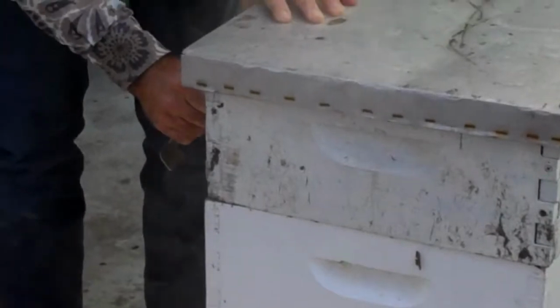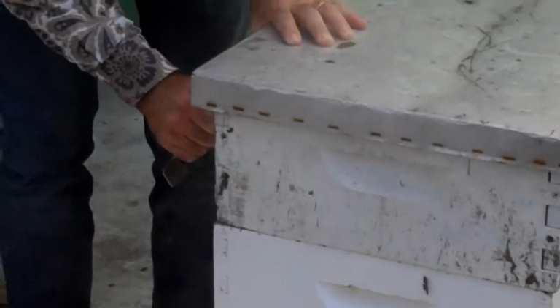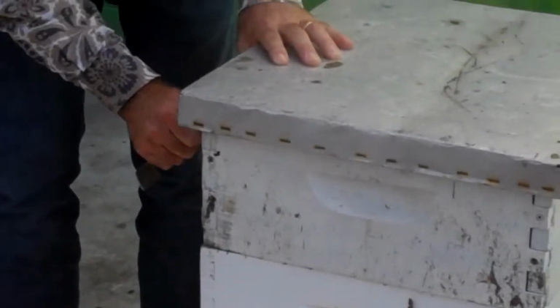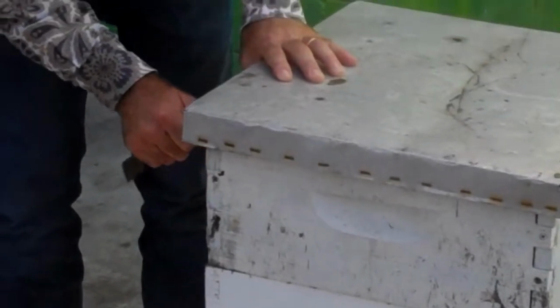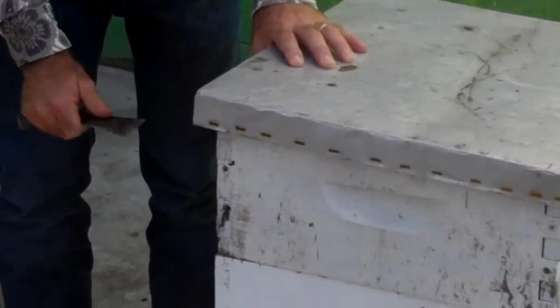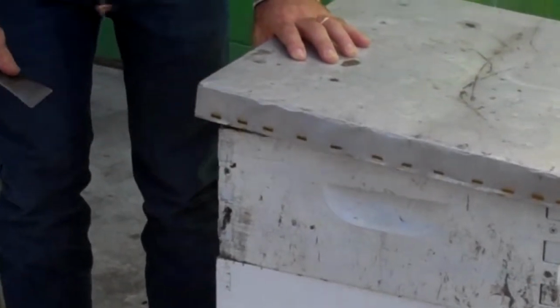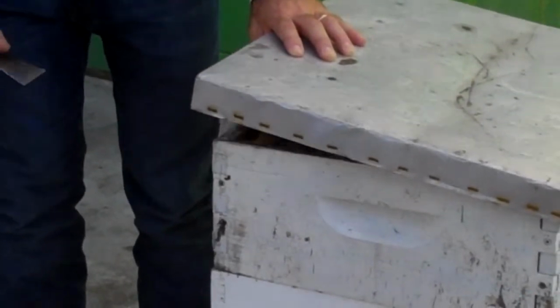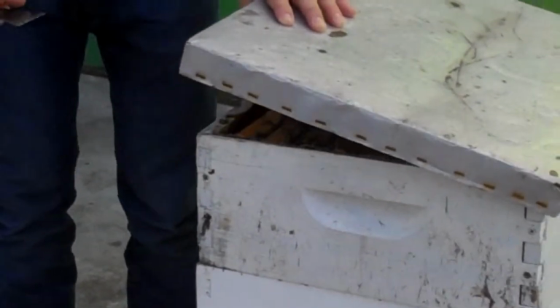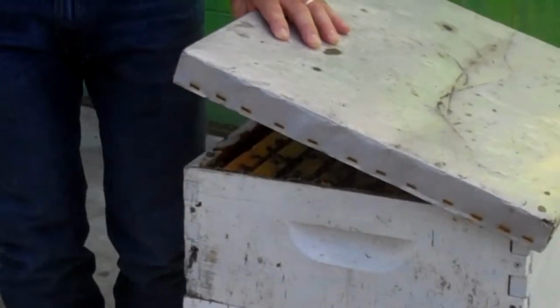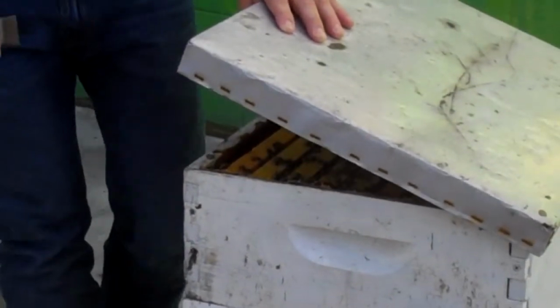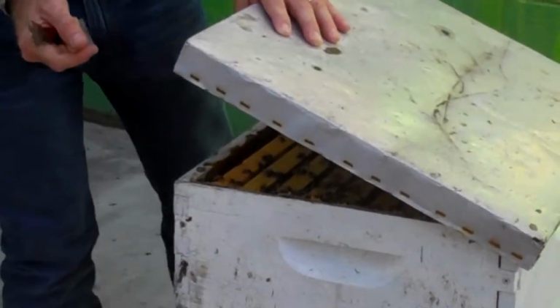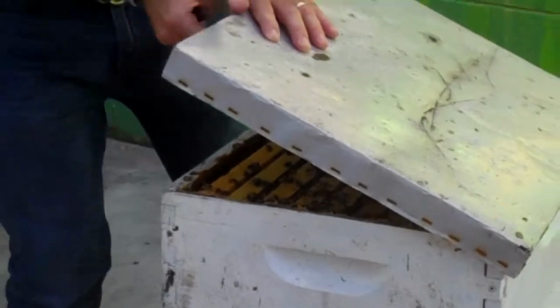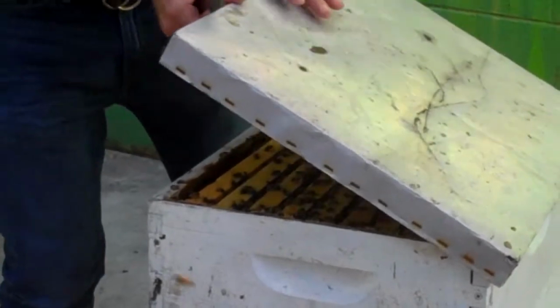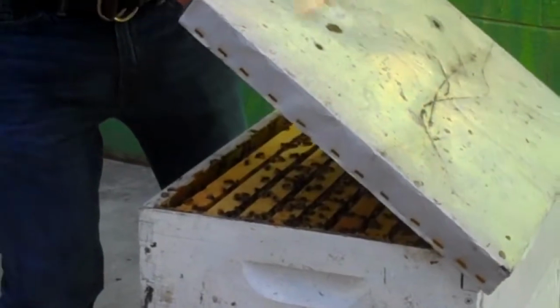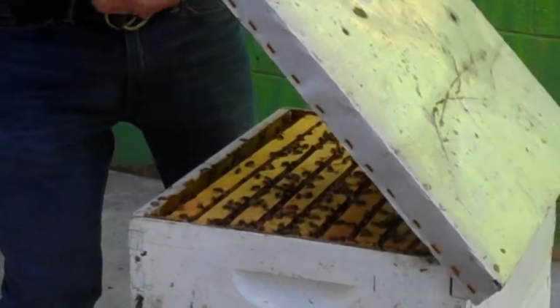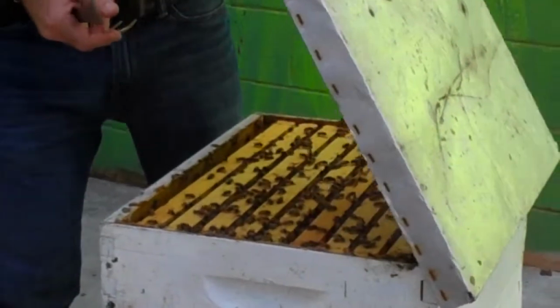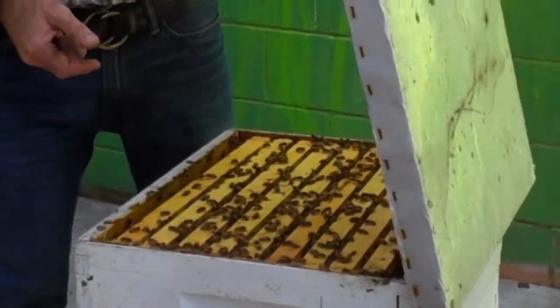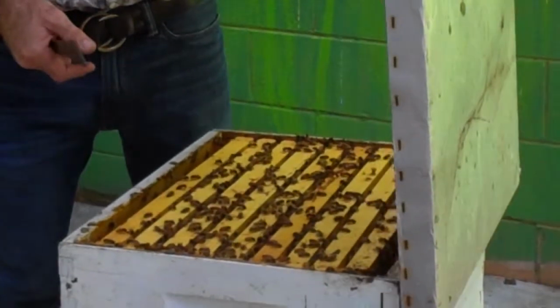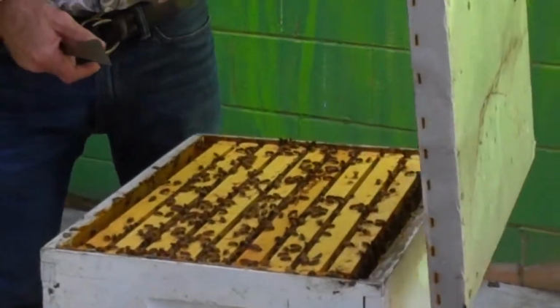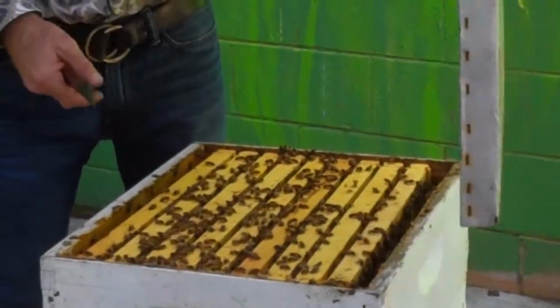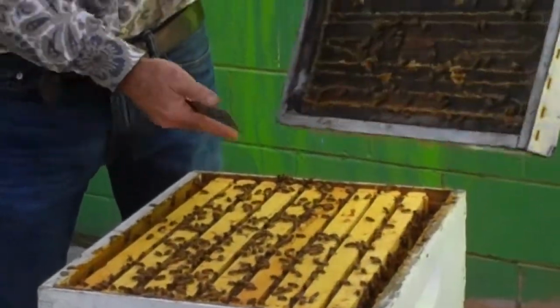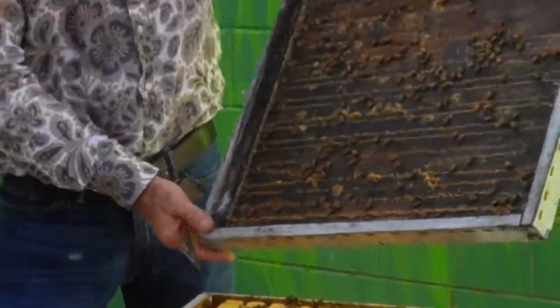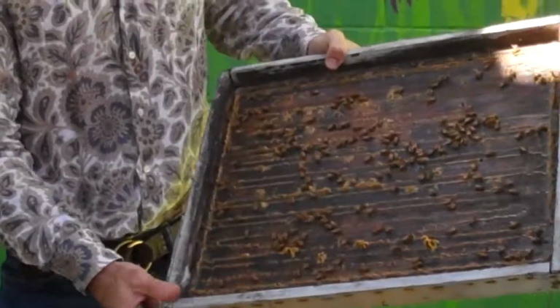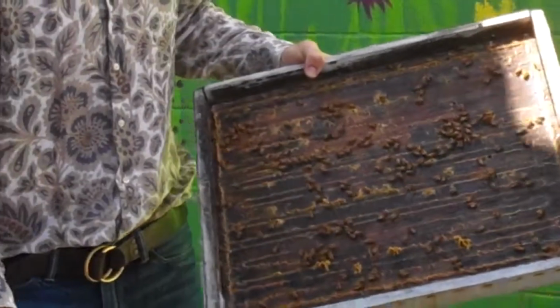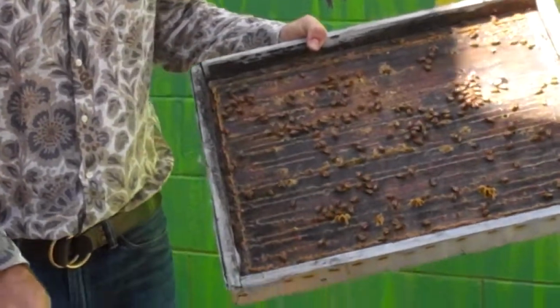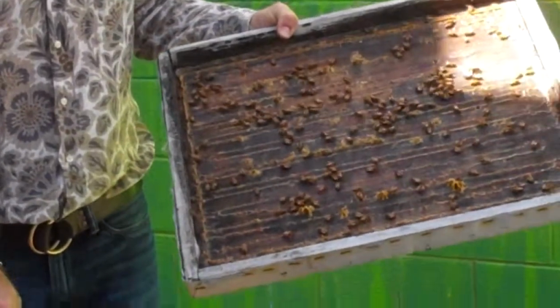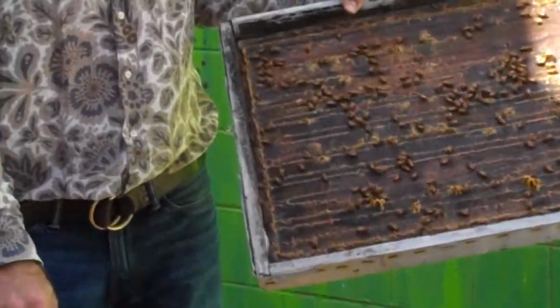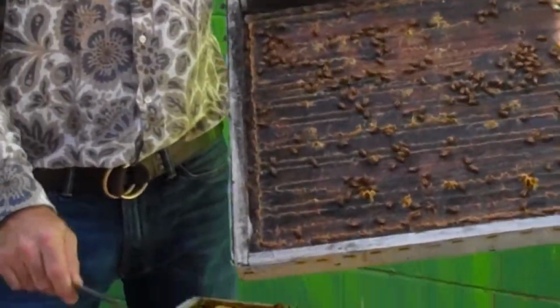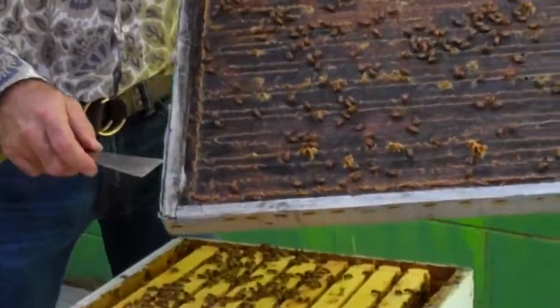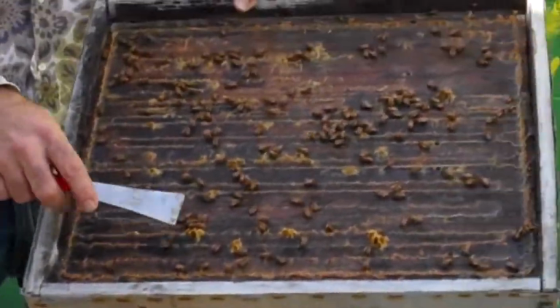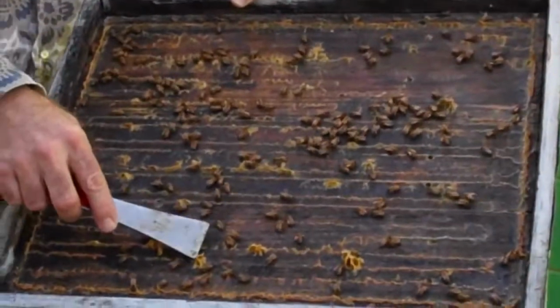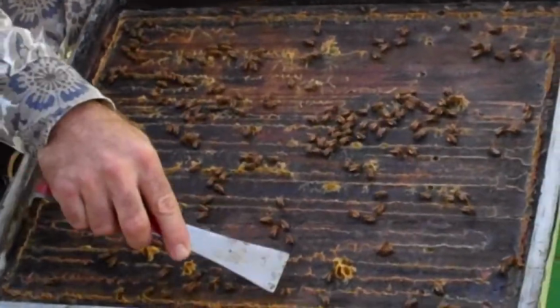Then we're going to use this pry bar to open the top. Bees collect sap and make something called propolis, and that is what they use to seal up any crack. It's this stuff right here.